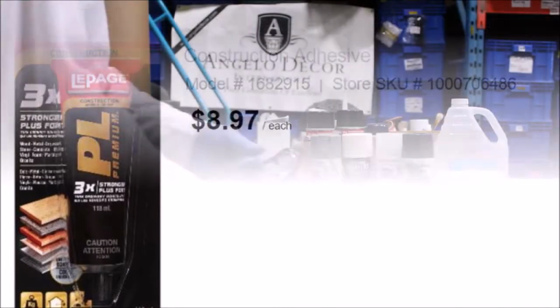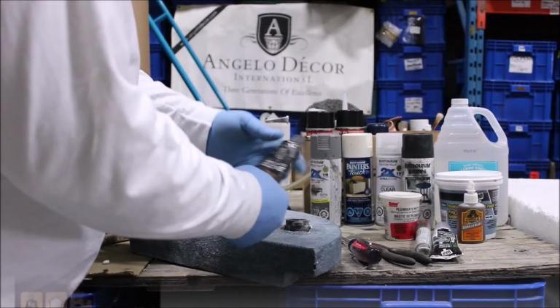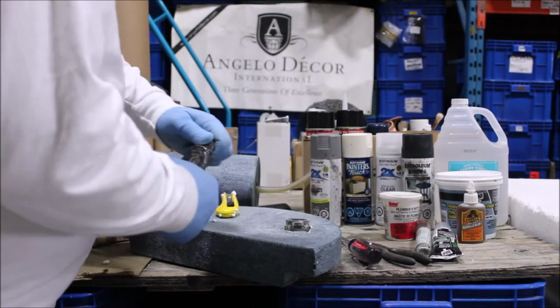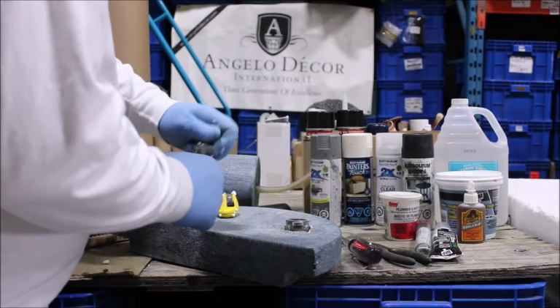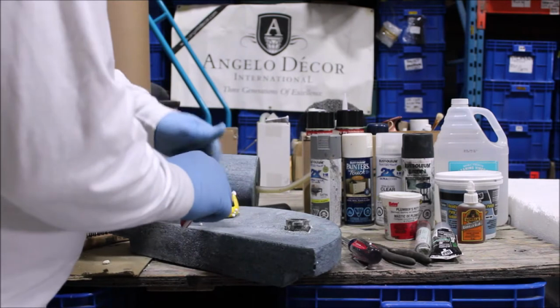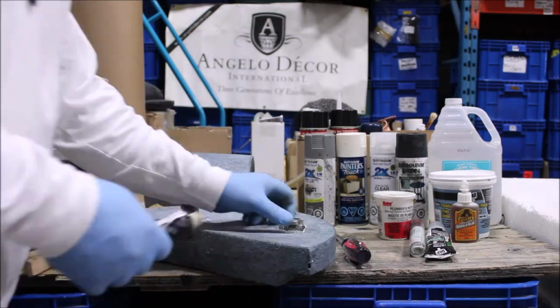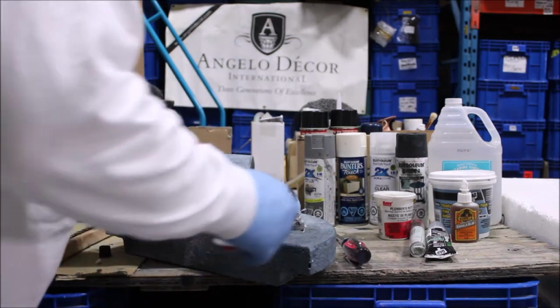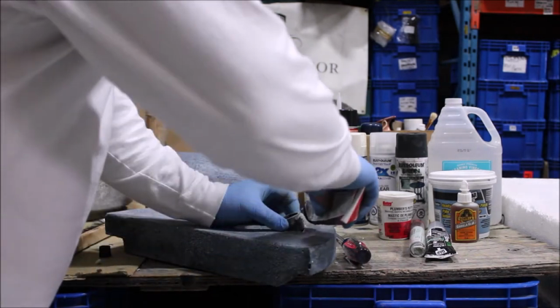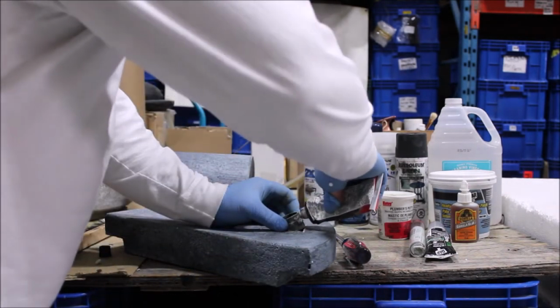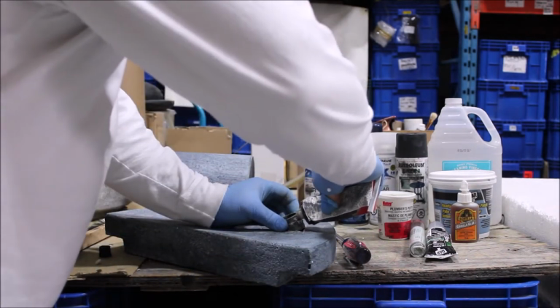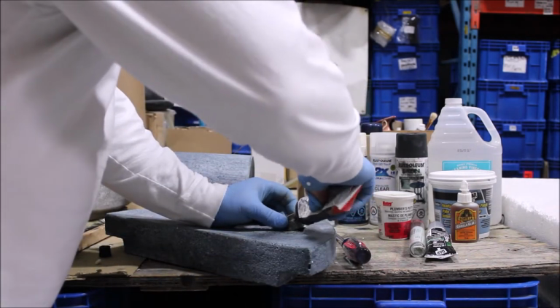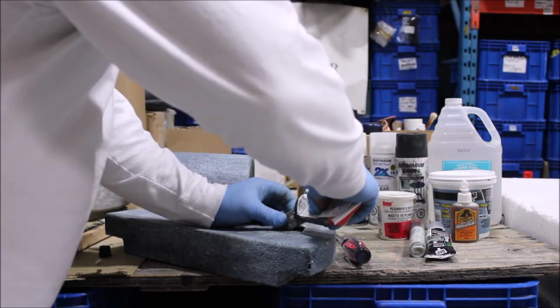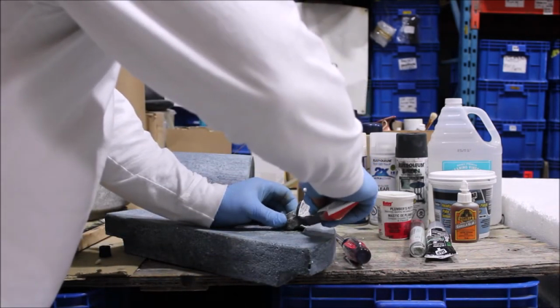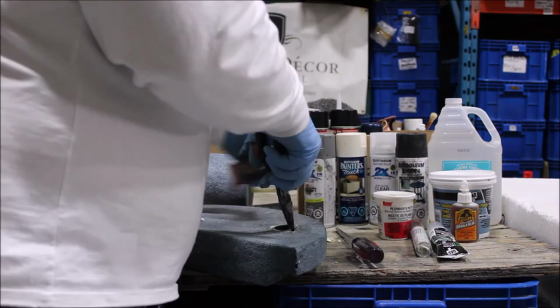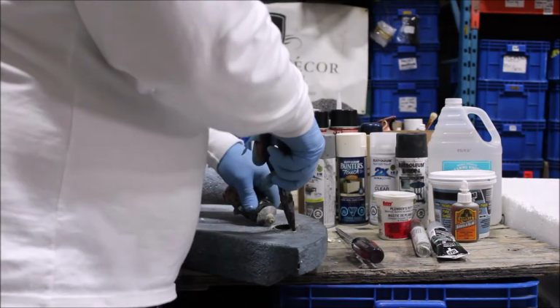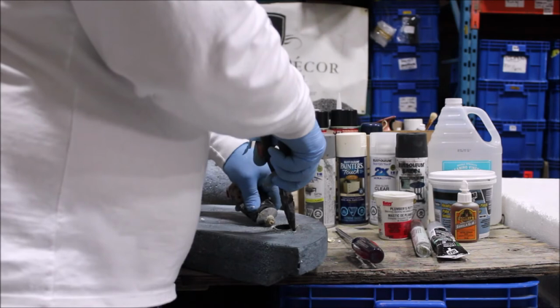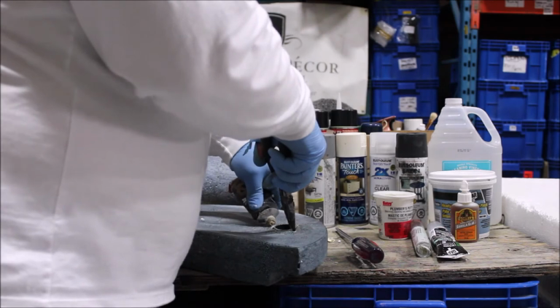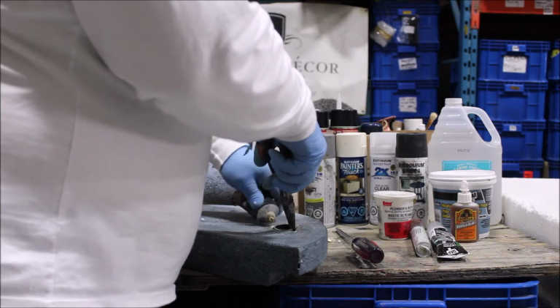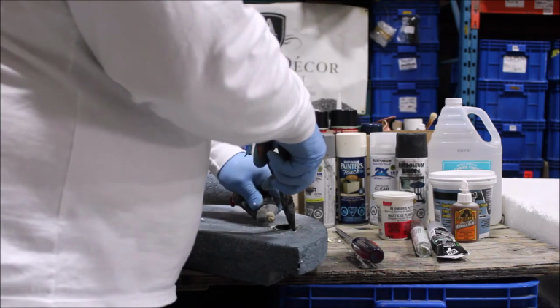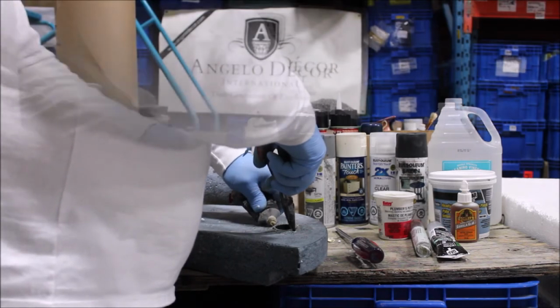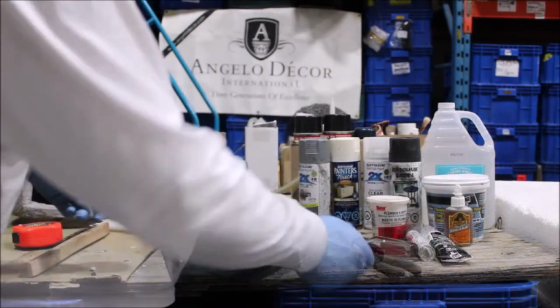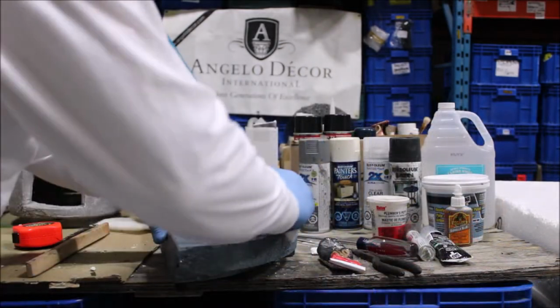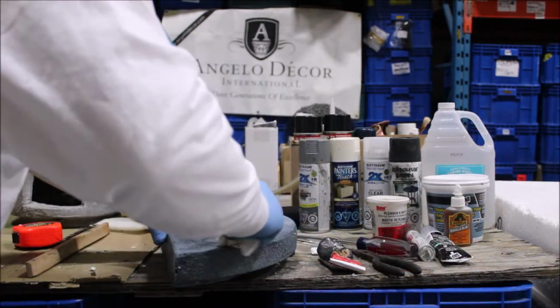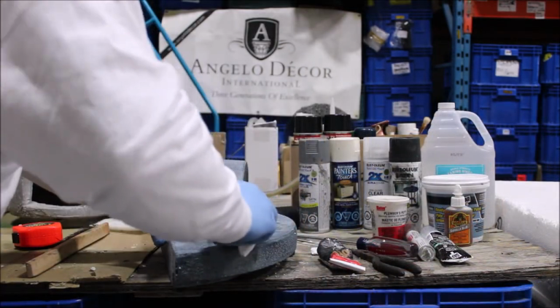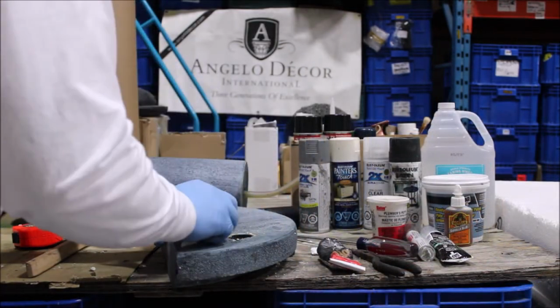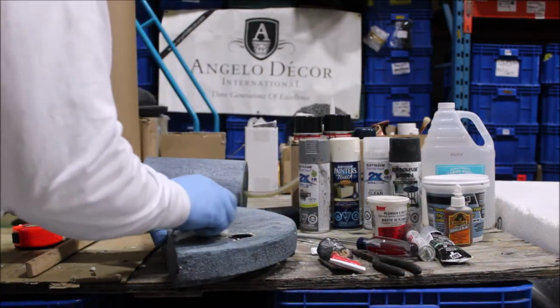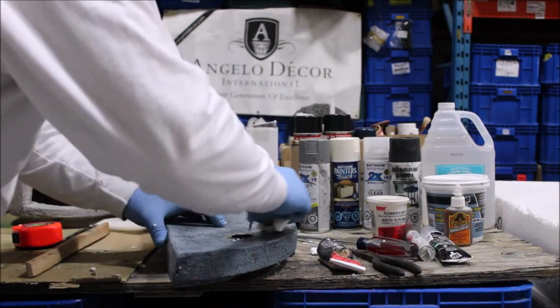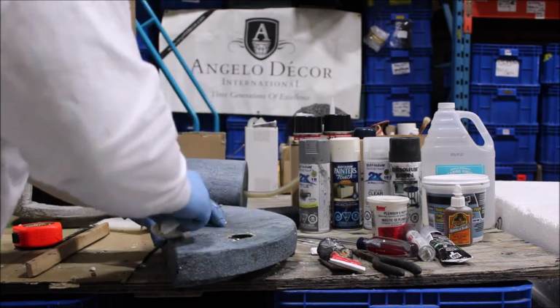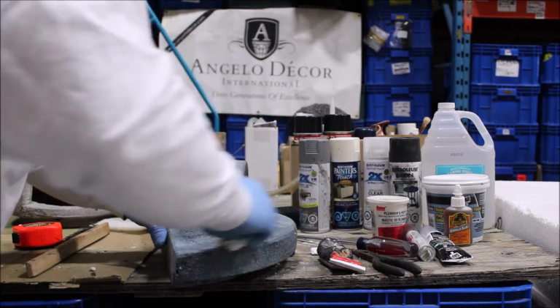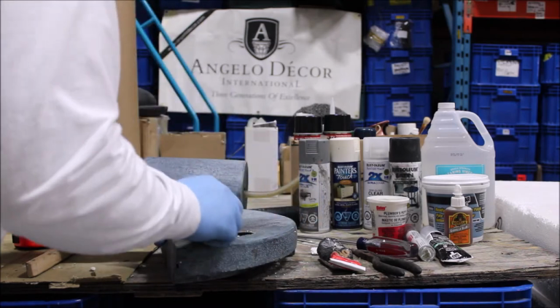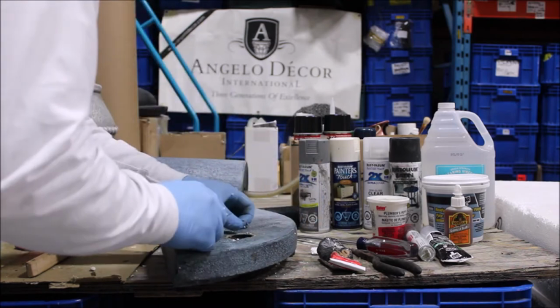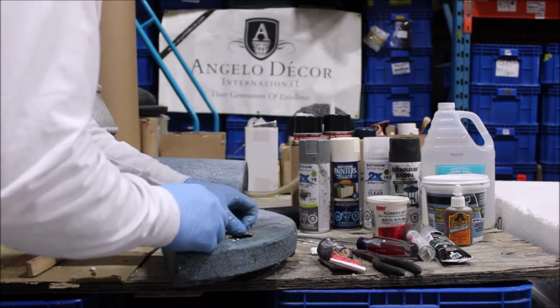With any of these repair materials, we highly recommend using nitrile gloves during the process. Be sure to wipe off any excess, and then check one last time before it cures to make sure that it's level.